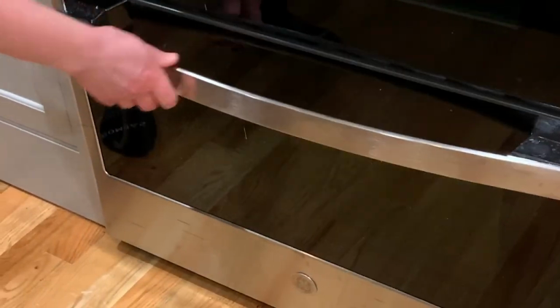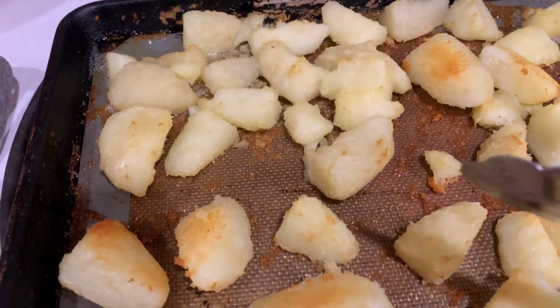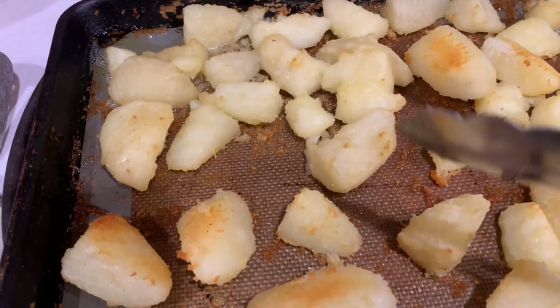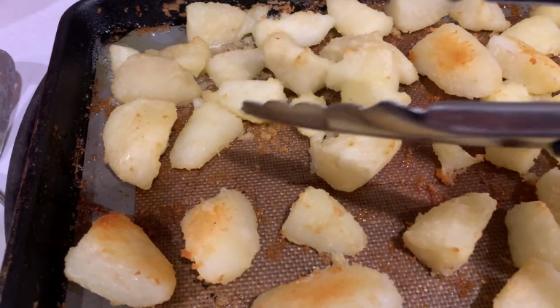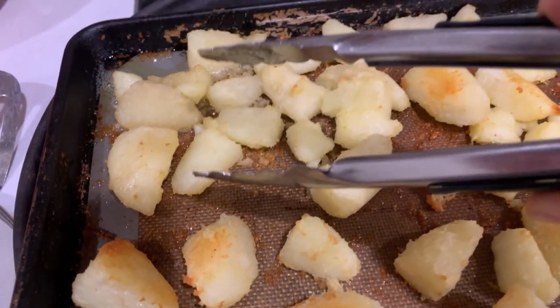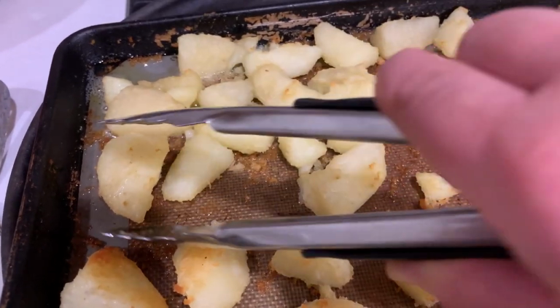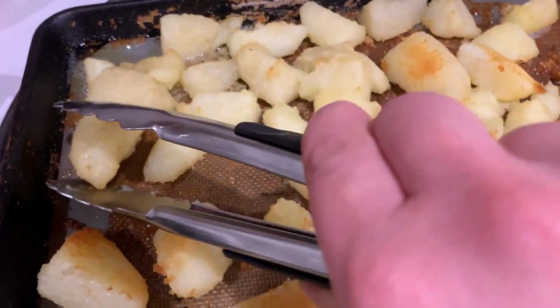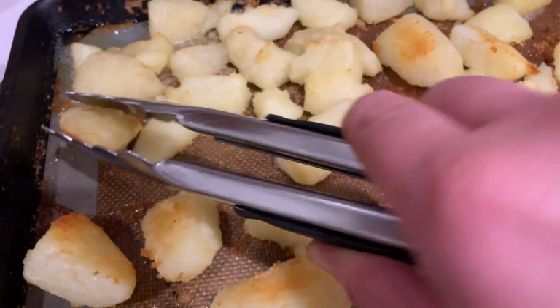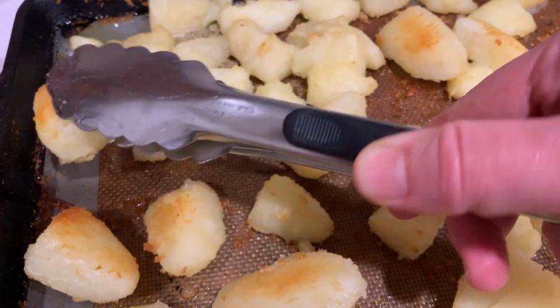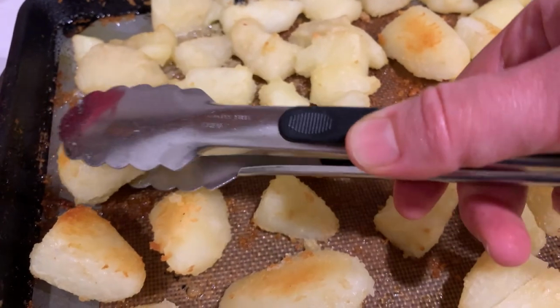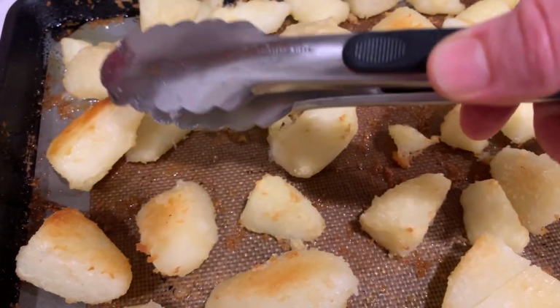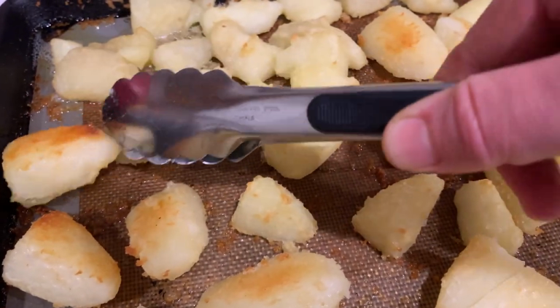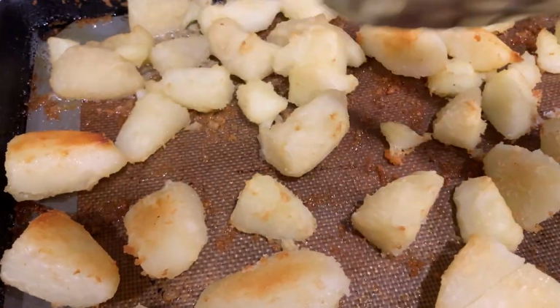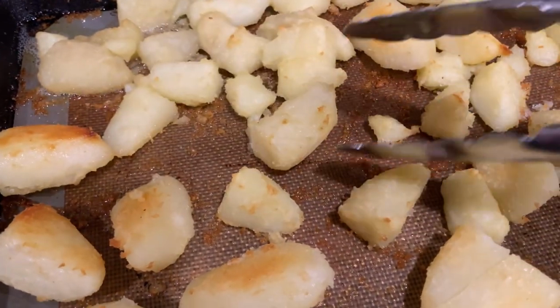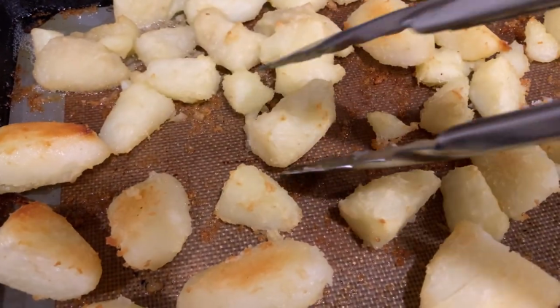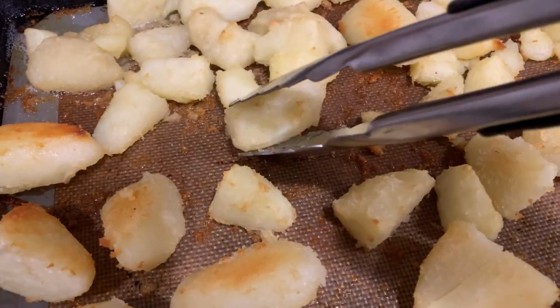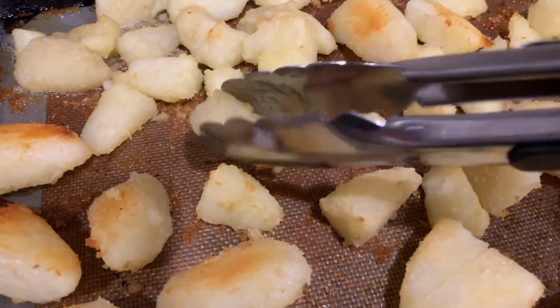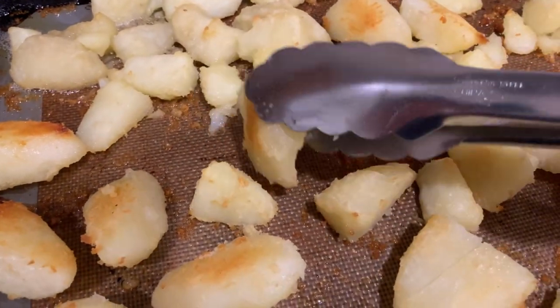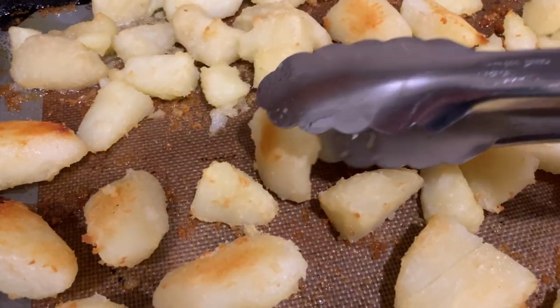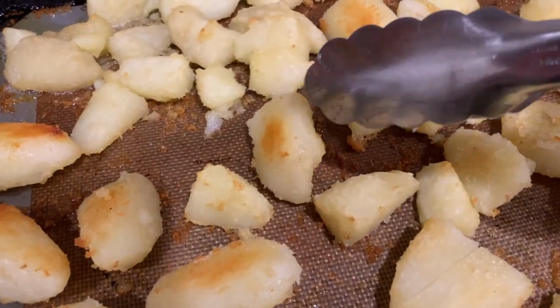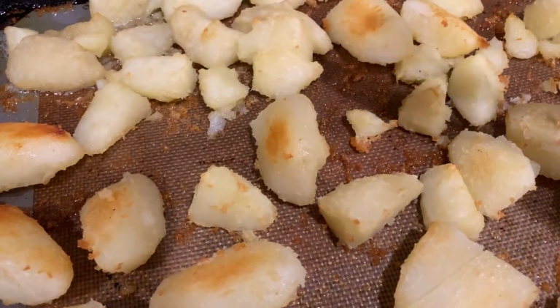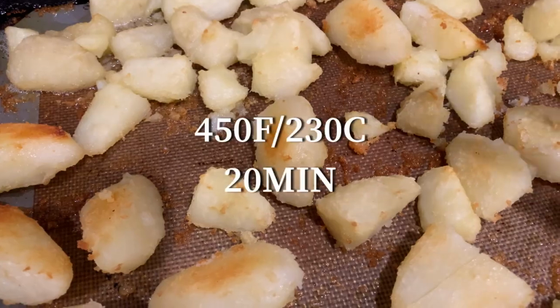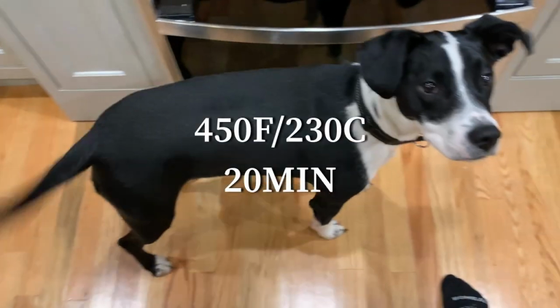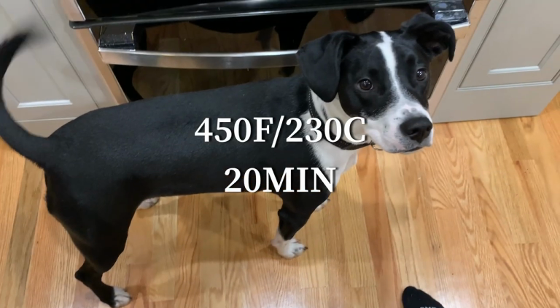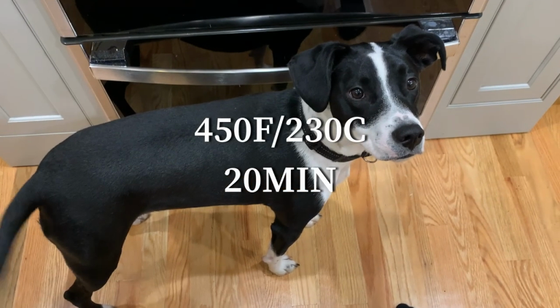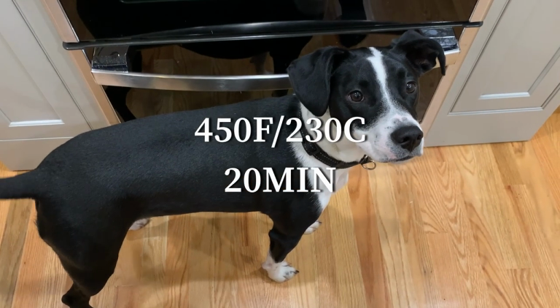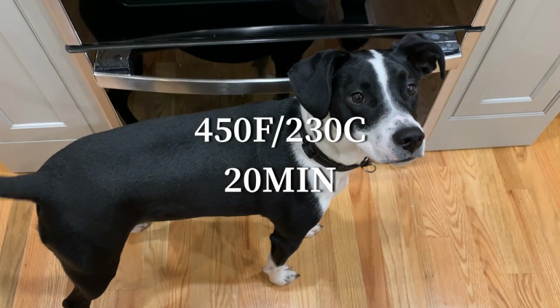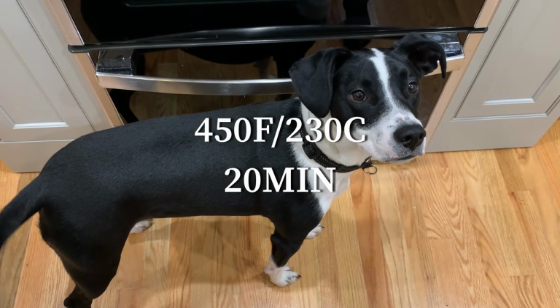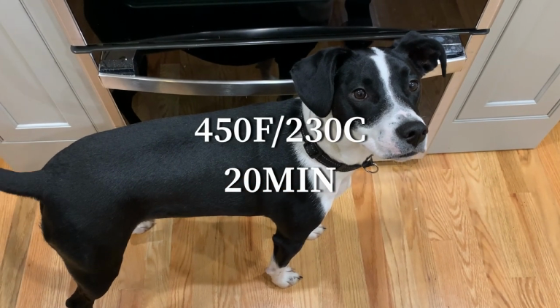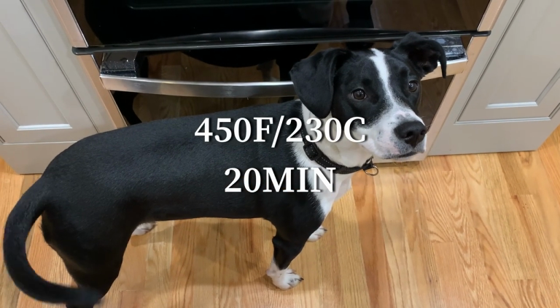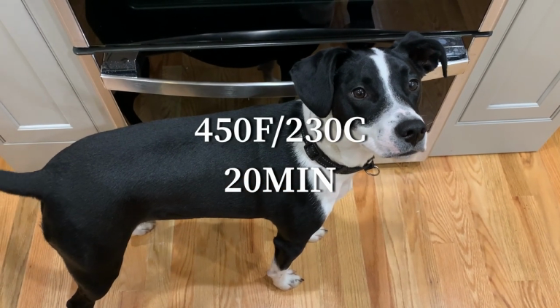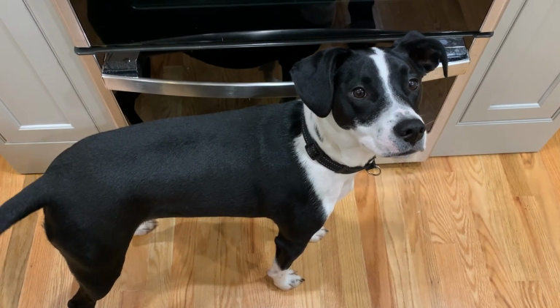After 20 minutes, take out the potatoes and flip them over. Put them in the oven for 20 more minutes — 25 sometimes if needed.